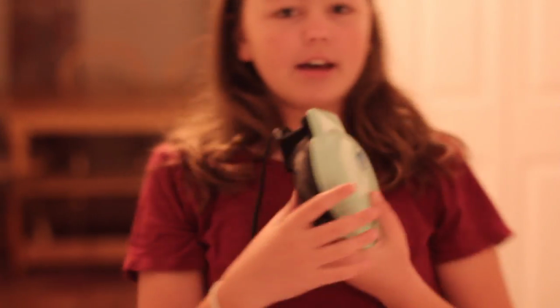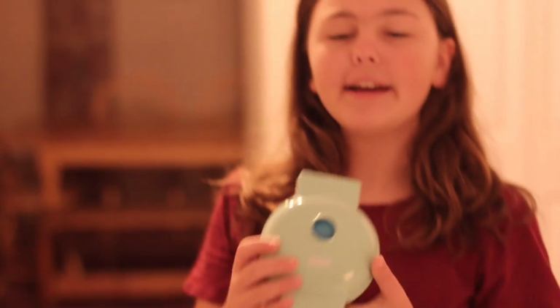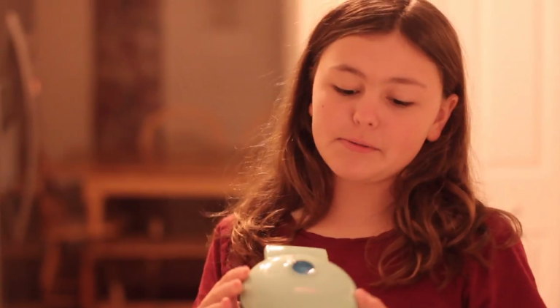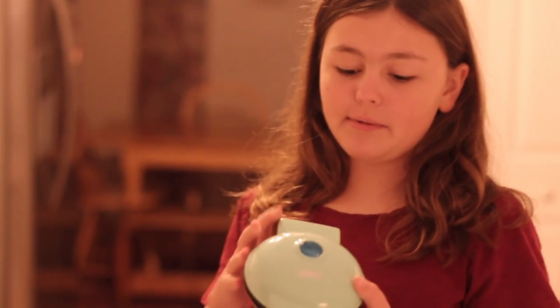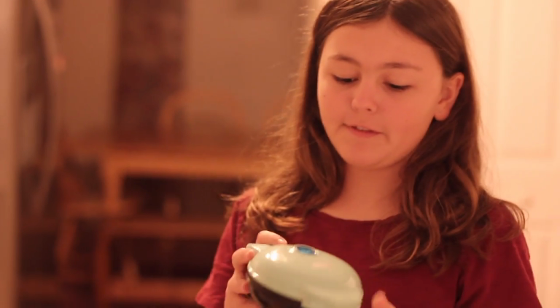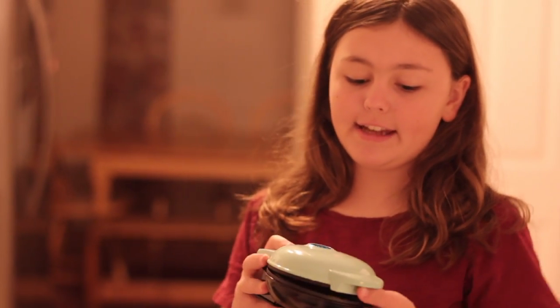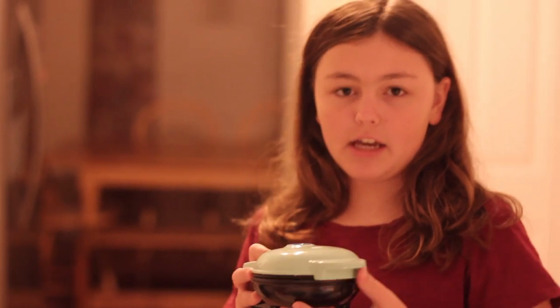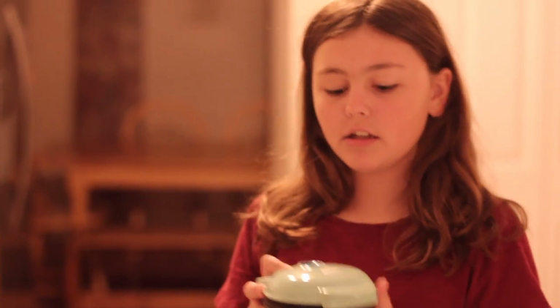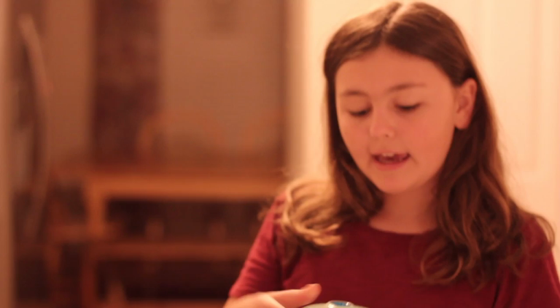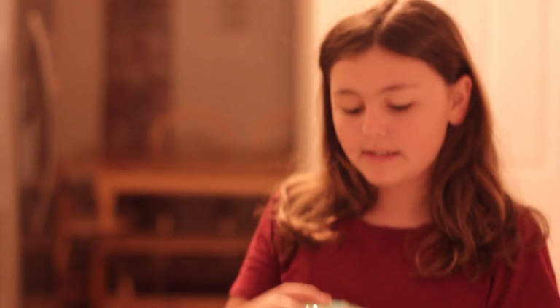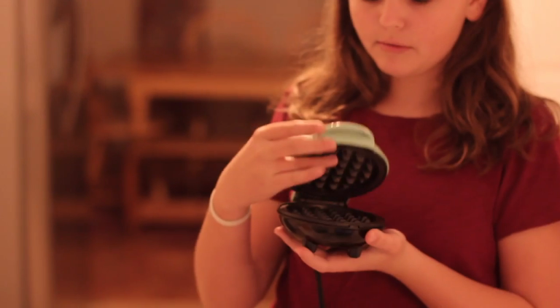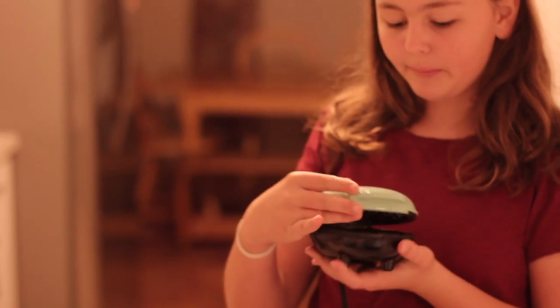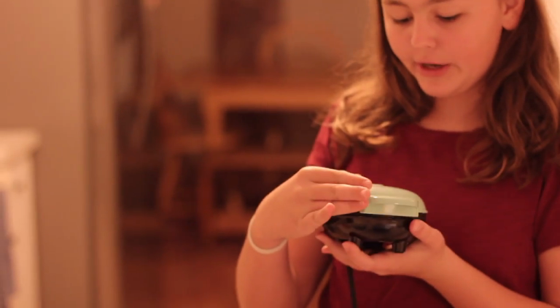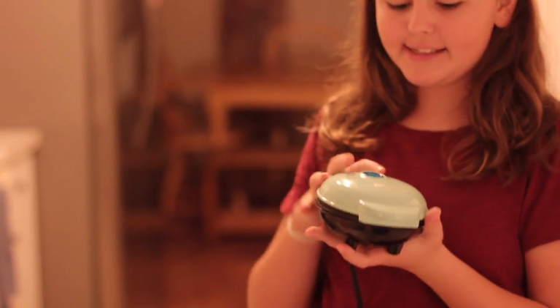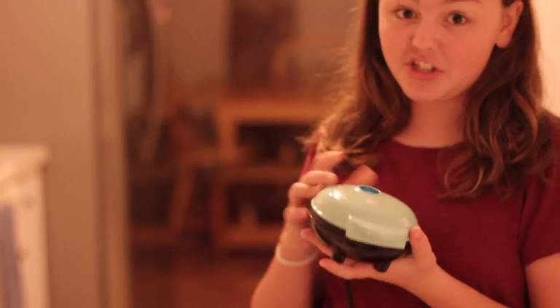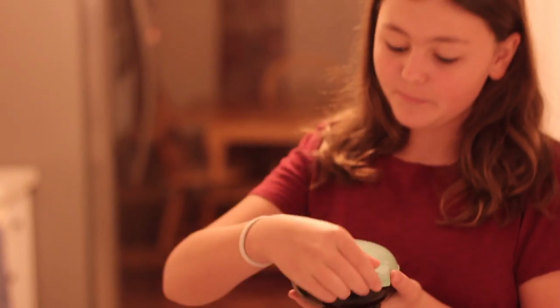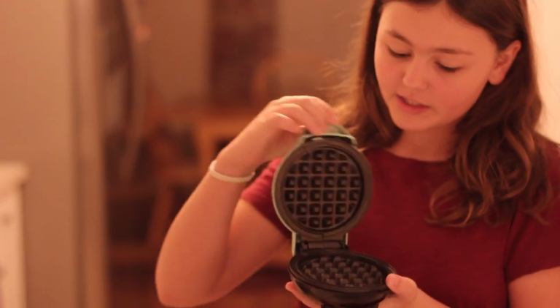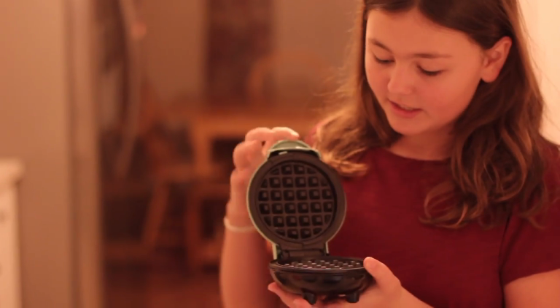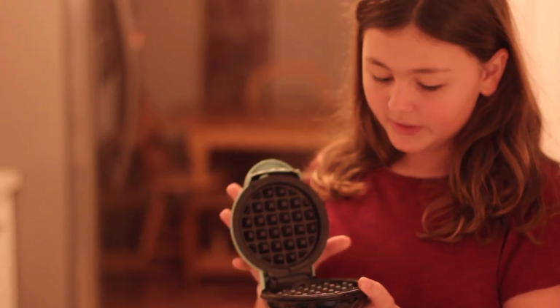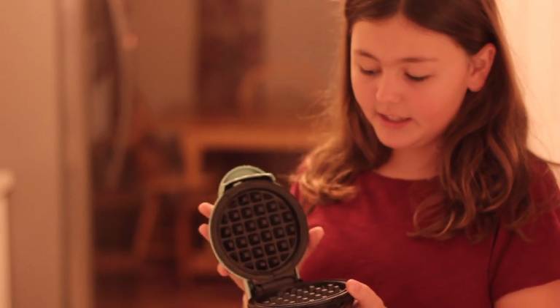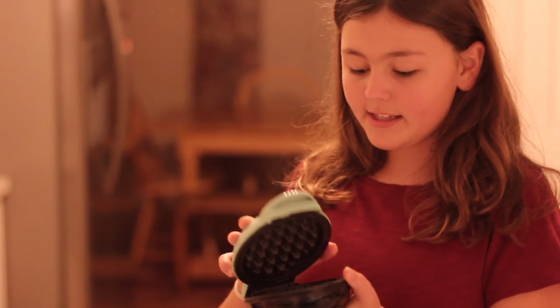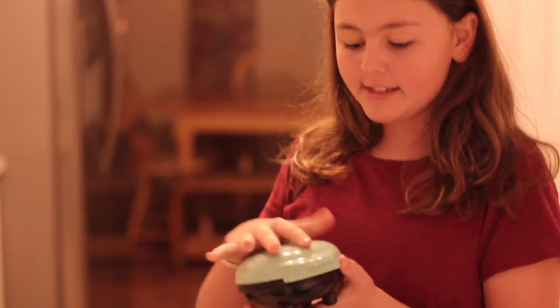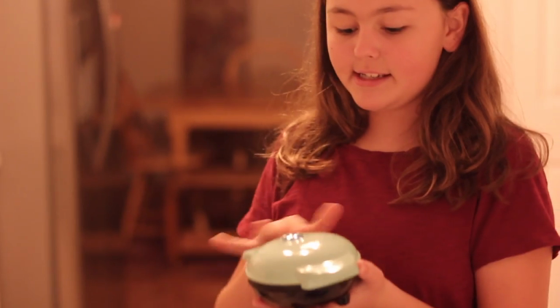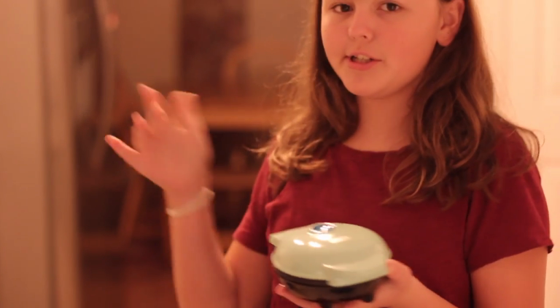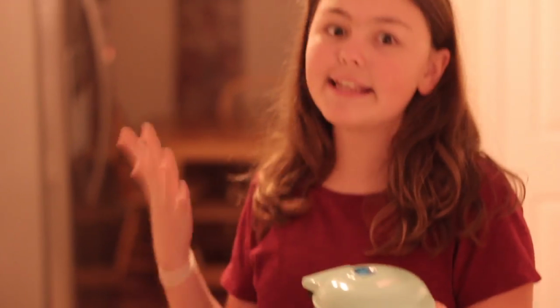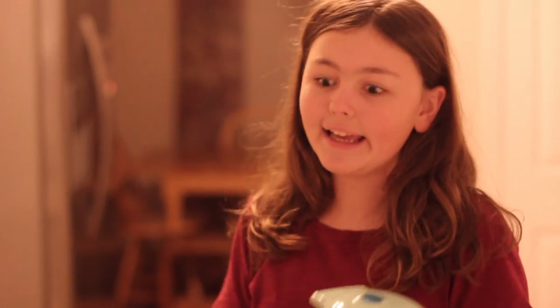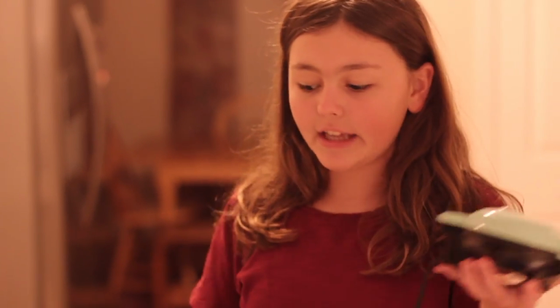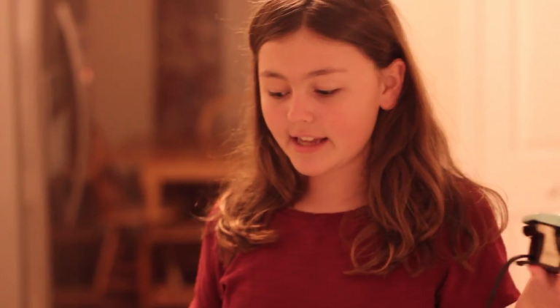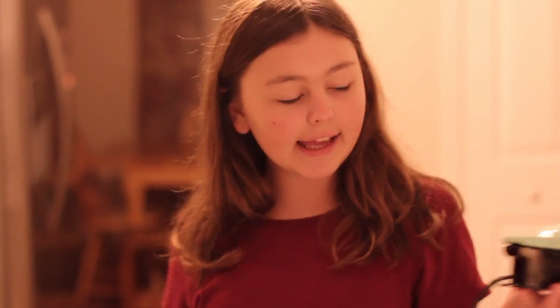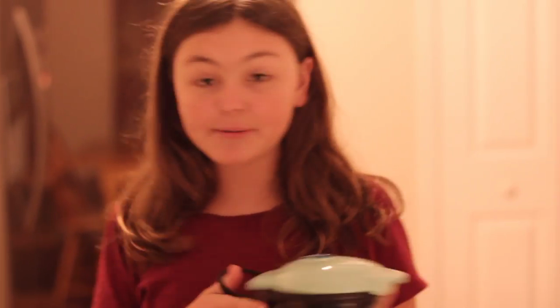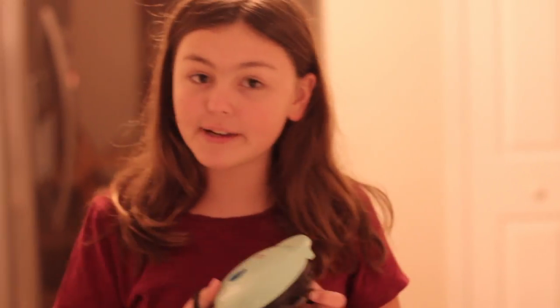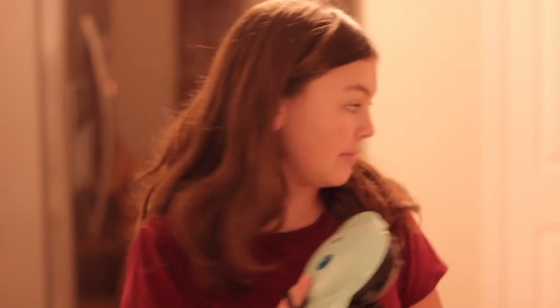I got this waffle maker for Valentine's Day and this is a mini waffle maker by Dash. This is what it looks like on the inside, and it's teal on the outside, which is amazing, and it came with a little recipe book.